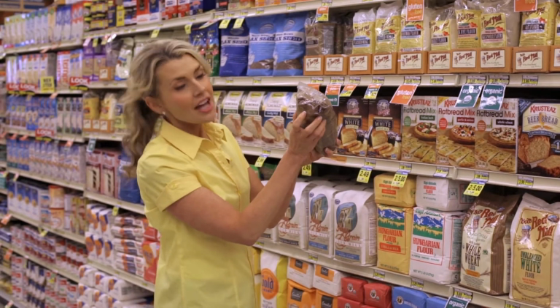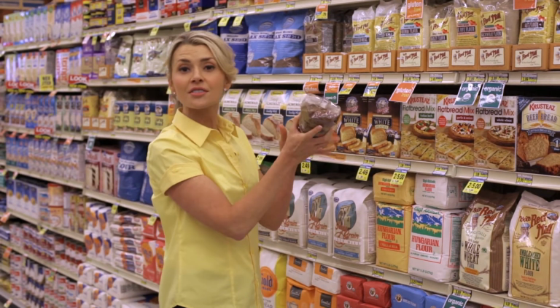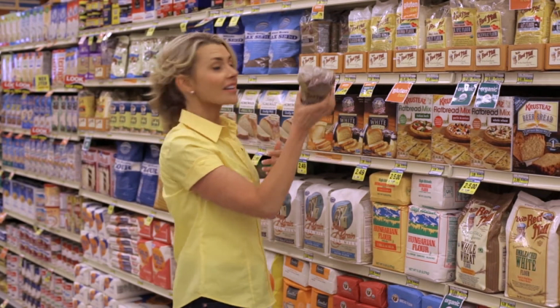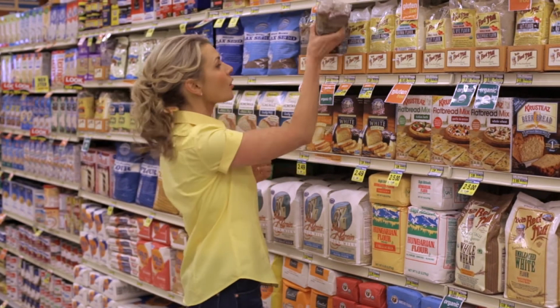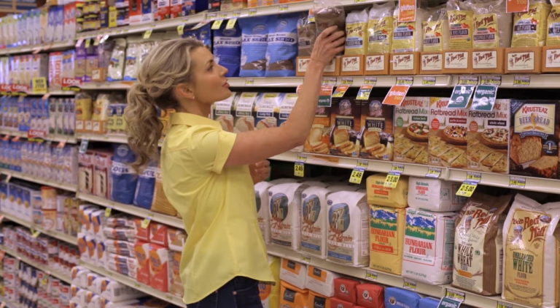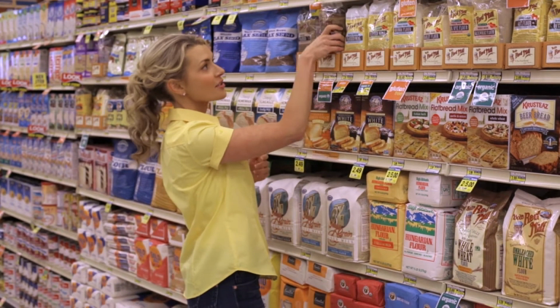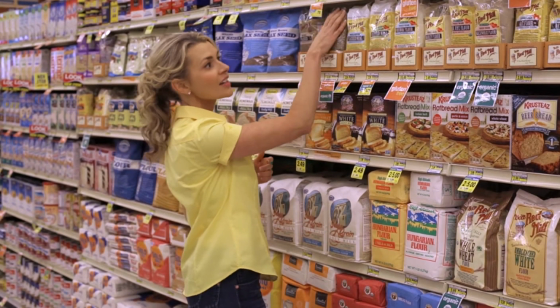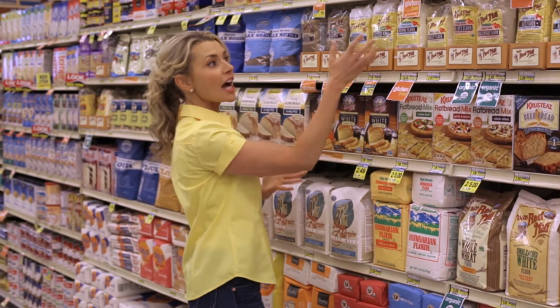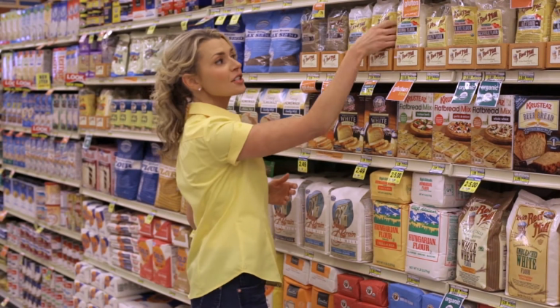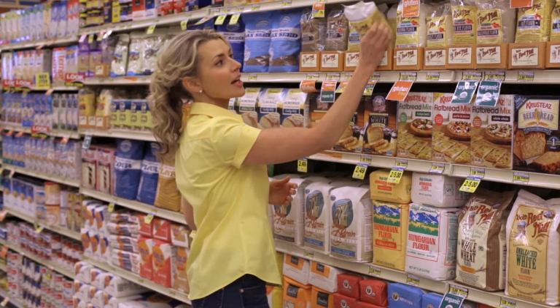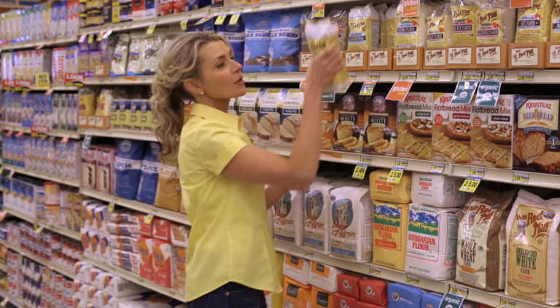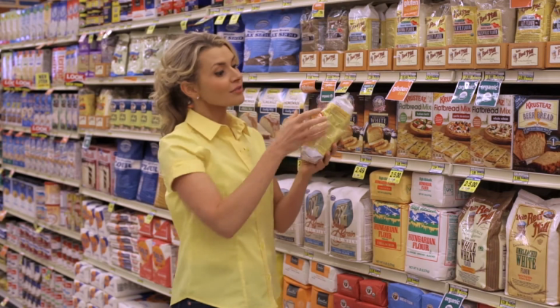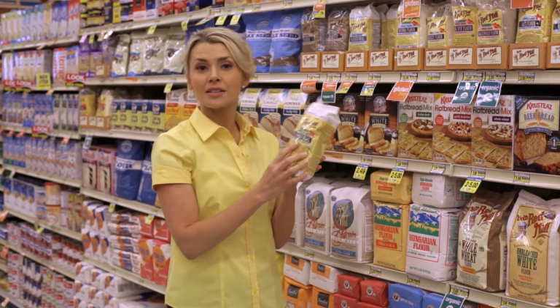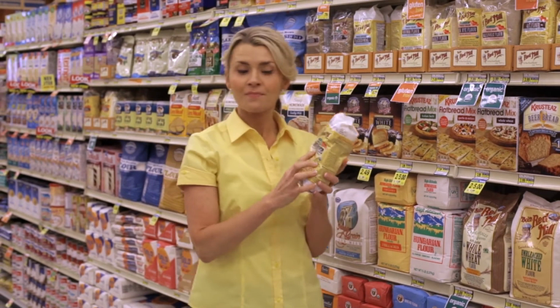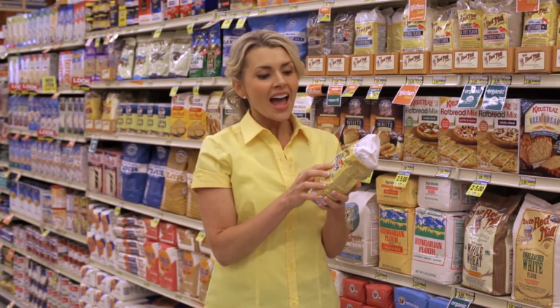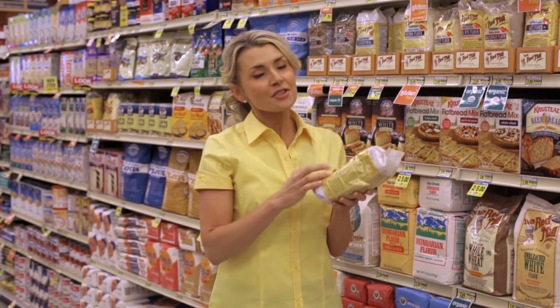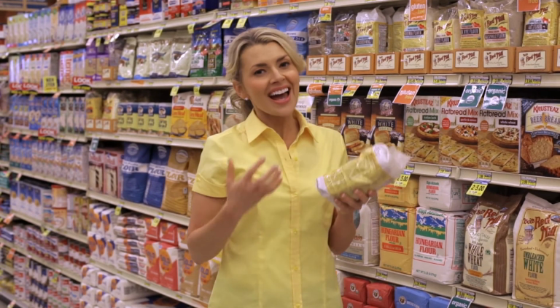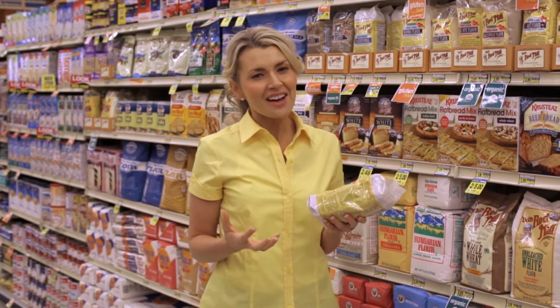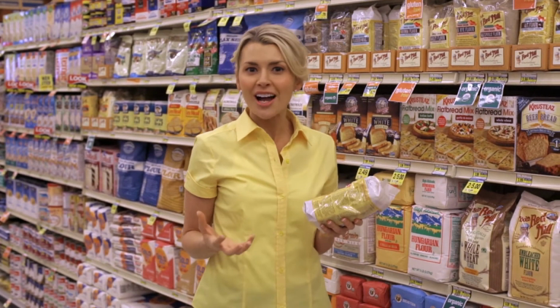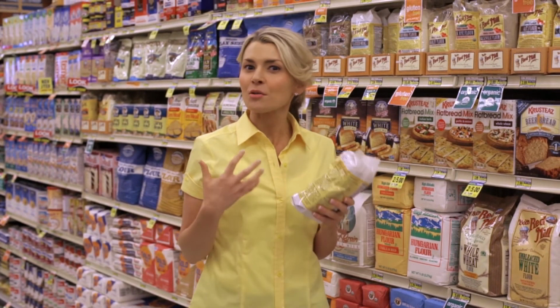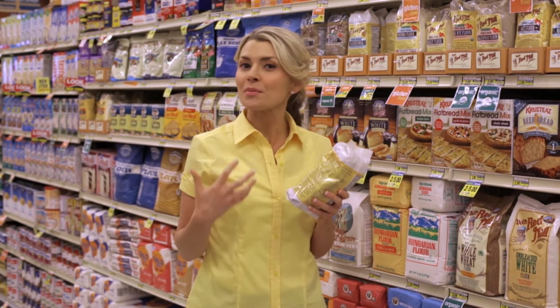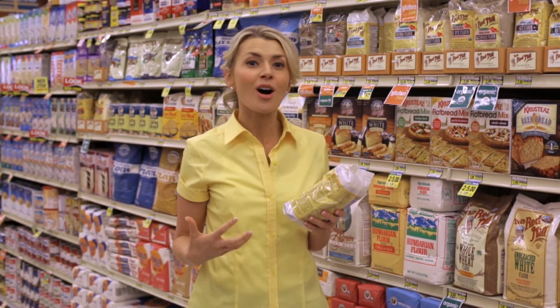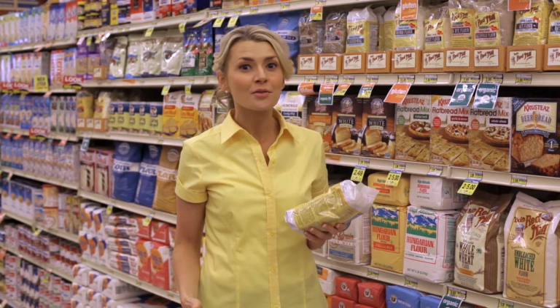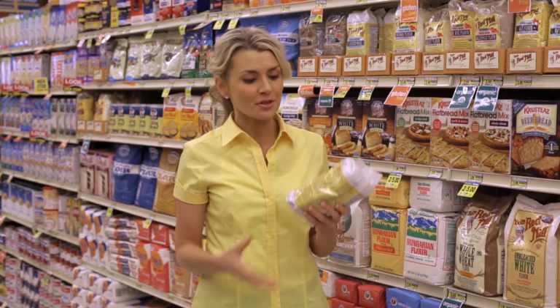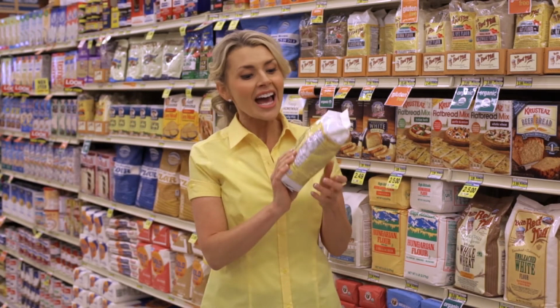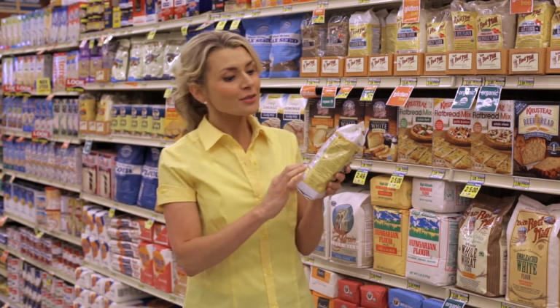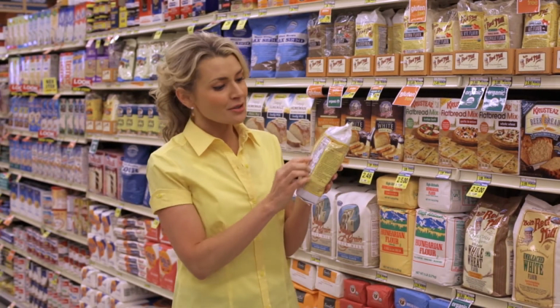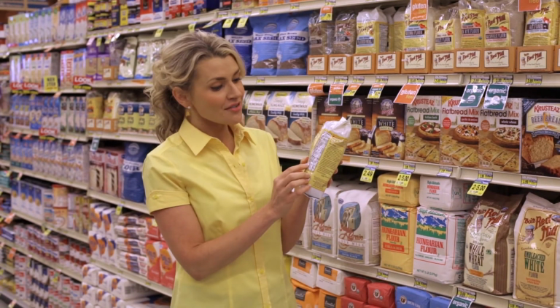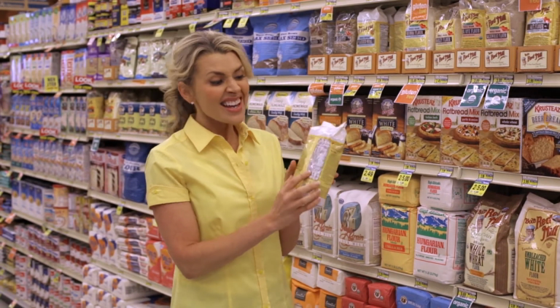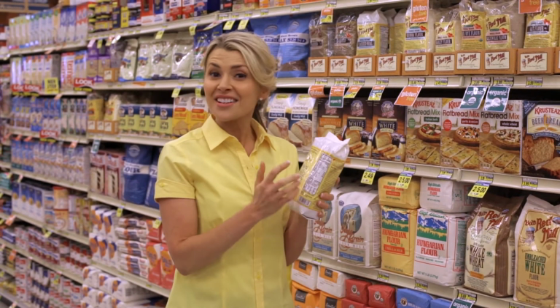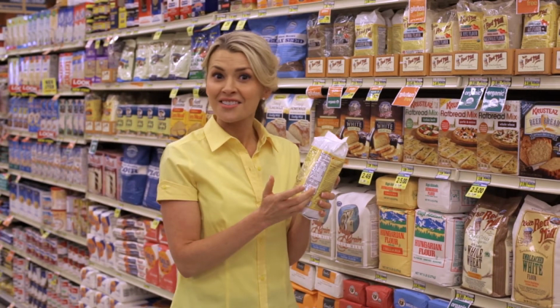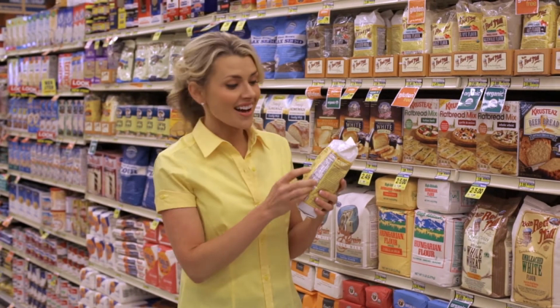You could certainly take this home and grind it yourself. I usually just pick up the ground flax seed meal, because your body has to have it ground in order to absorb all of those great nutrients. And if you look at the nutrition facts, this stuff is hitting on all sides.